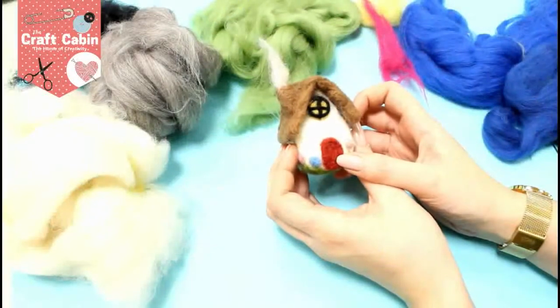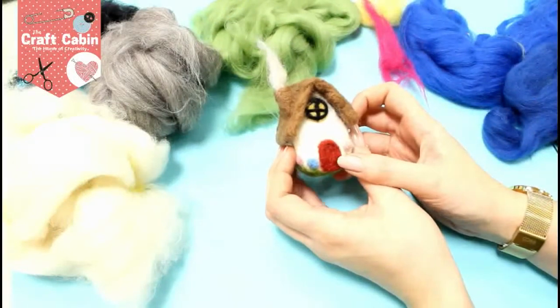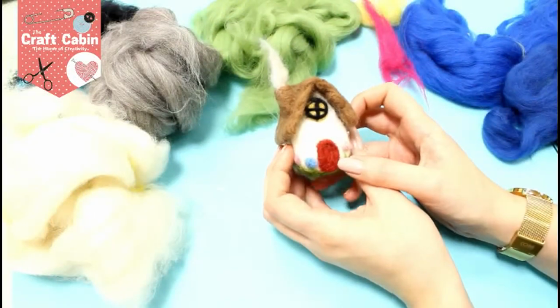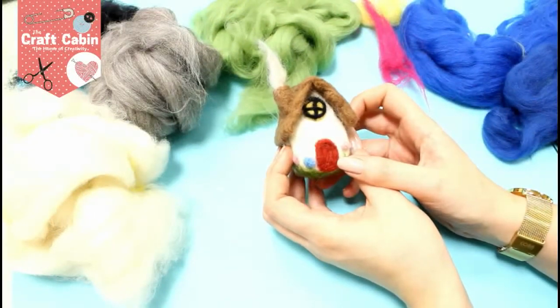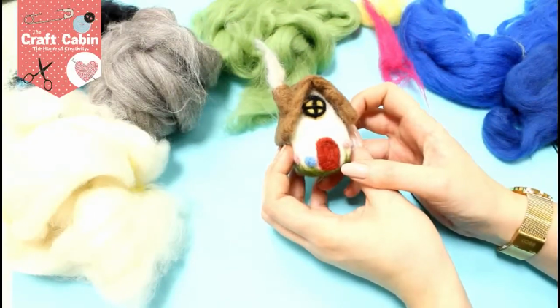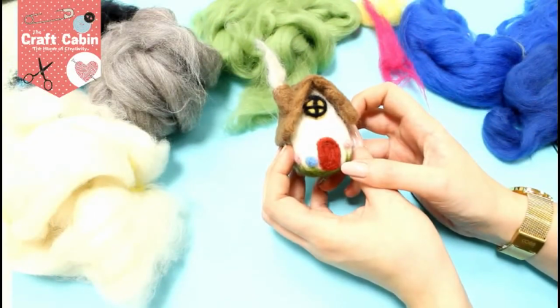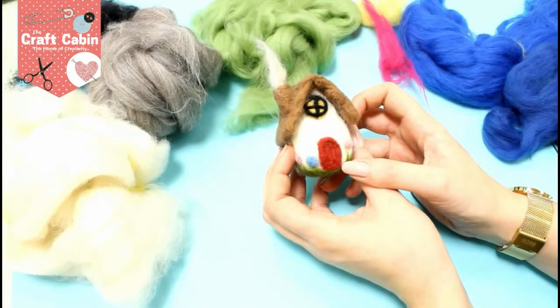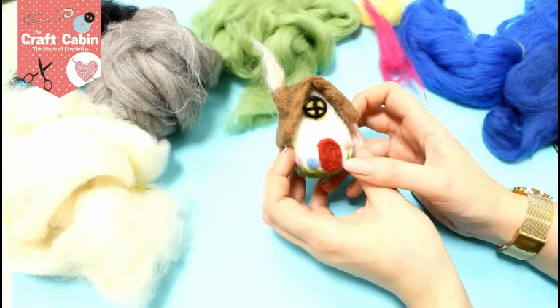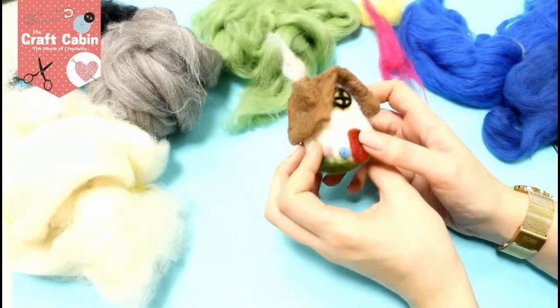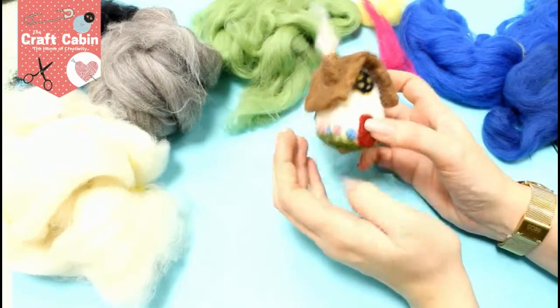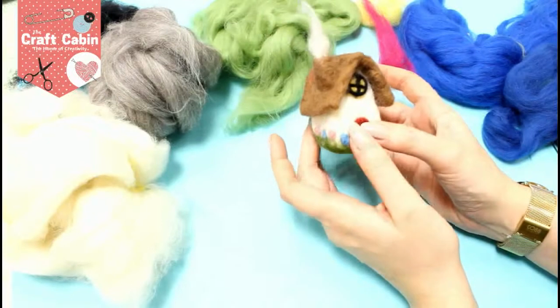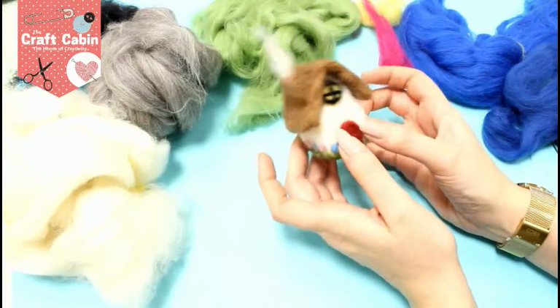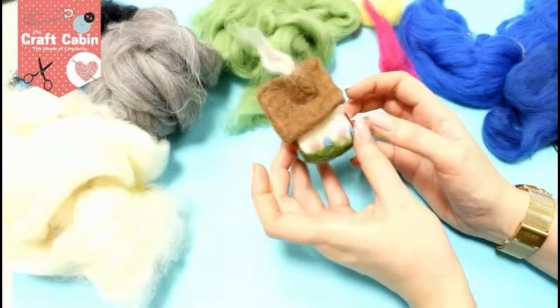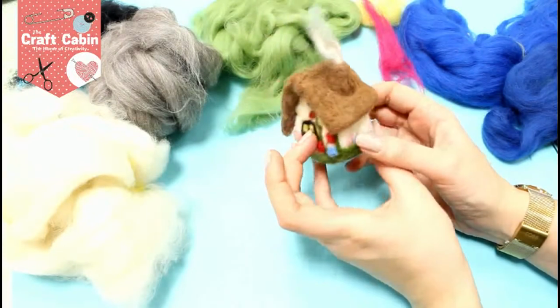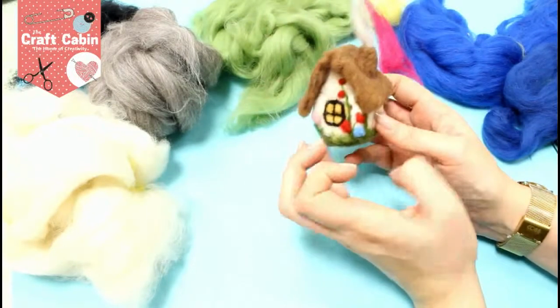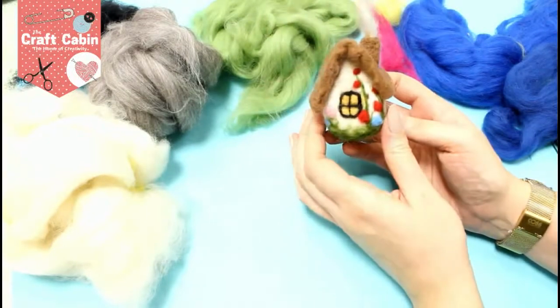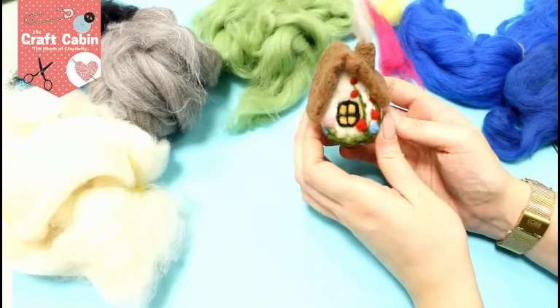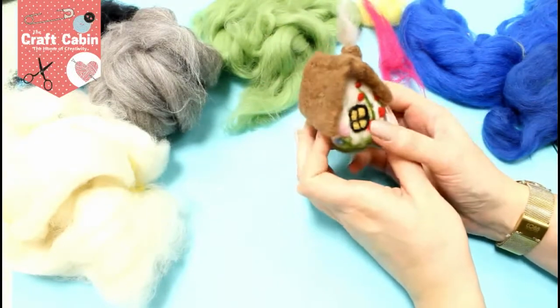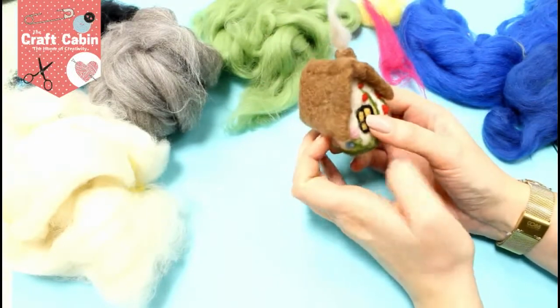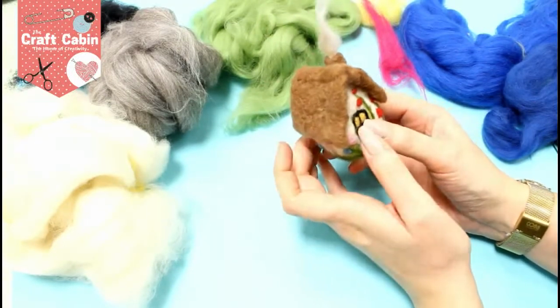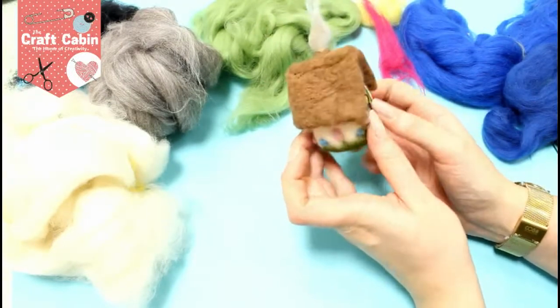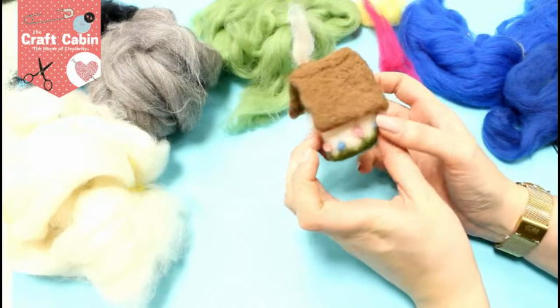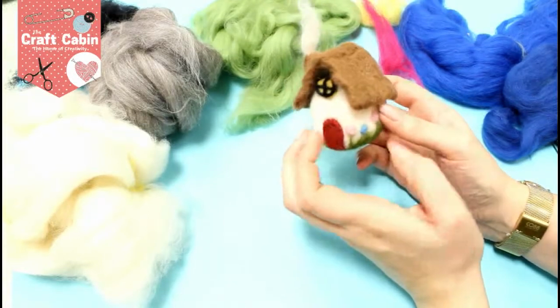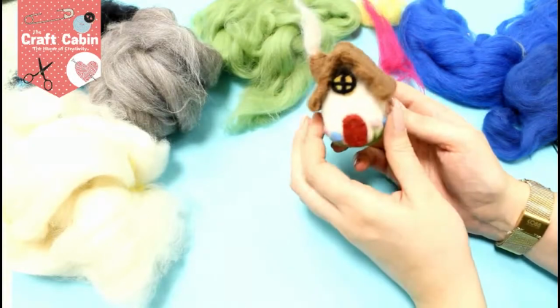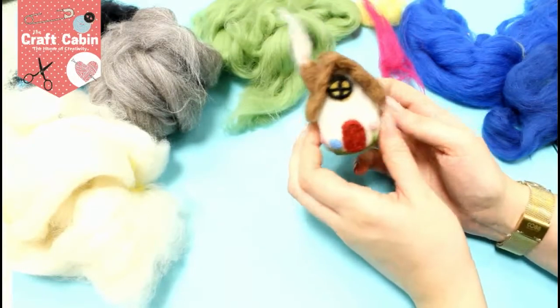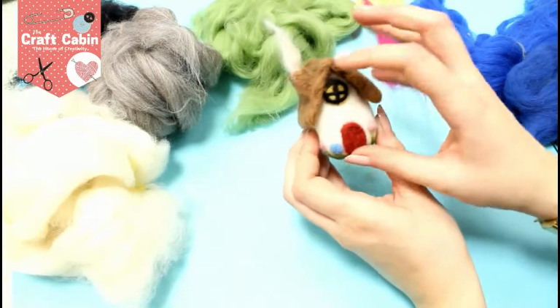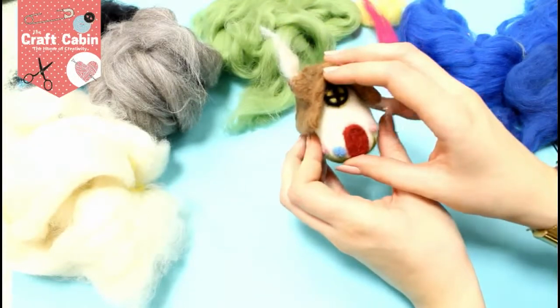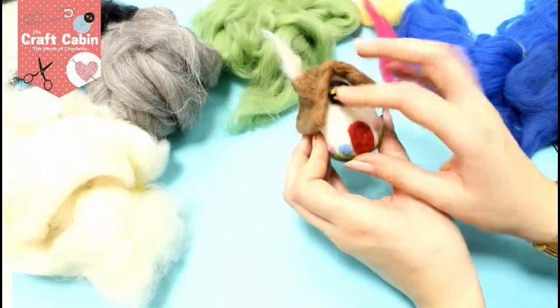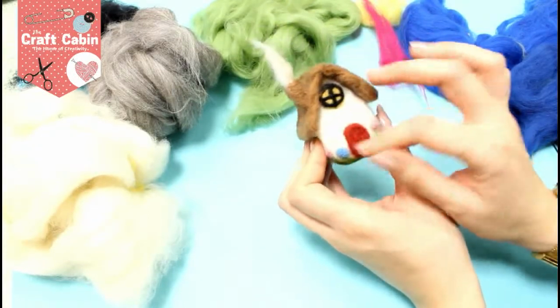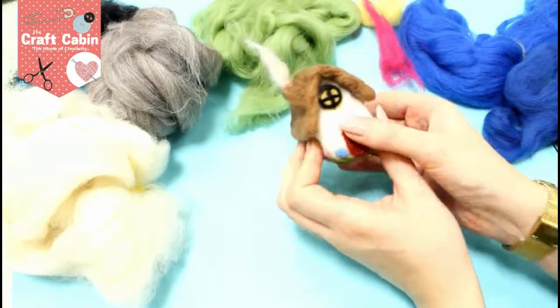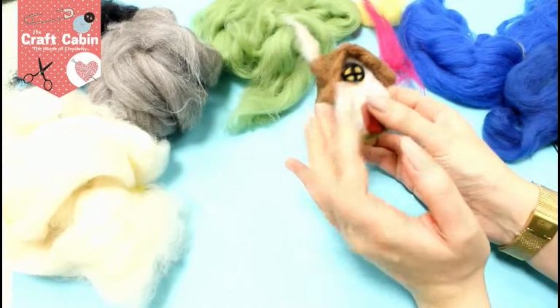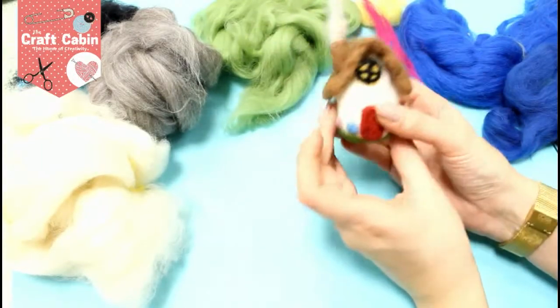Hi everybody, Chris here at the Craft Cabin. Today we are going to learn how to make this super cute little needle felted cottage. To start with, for your centre part, you can use roving to make up the body.